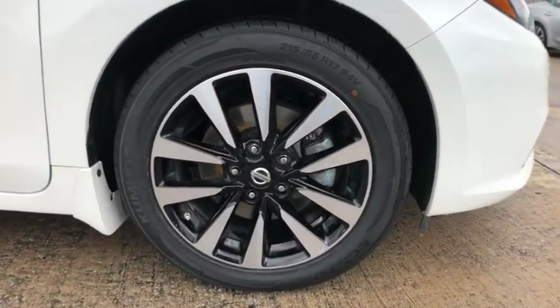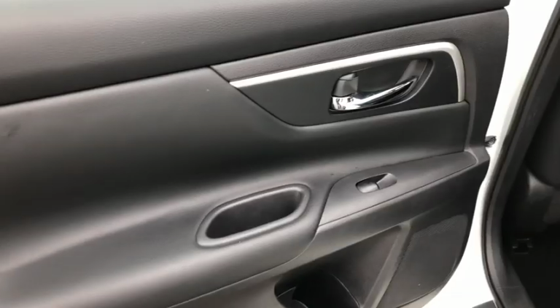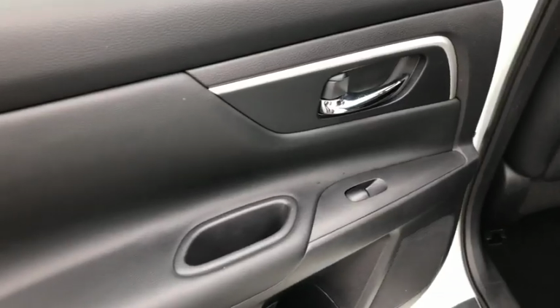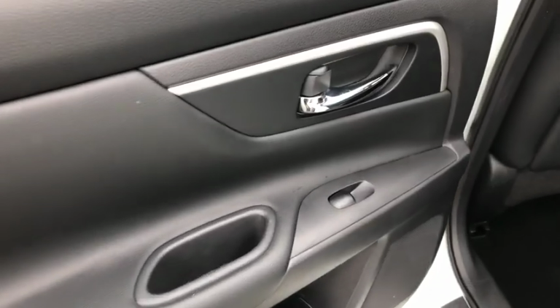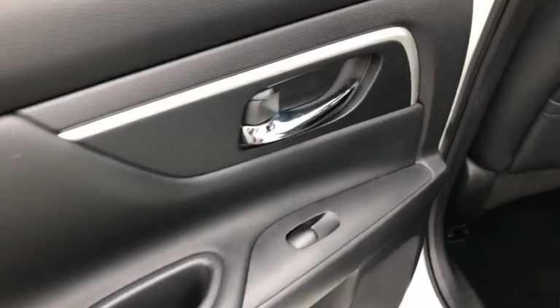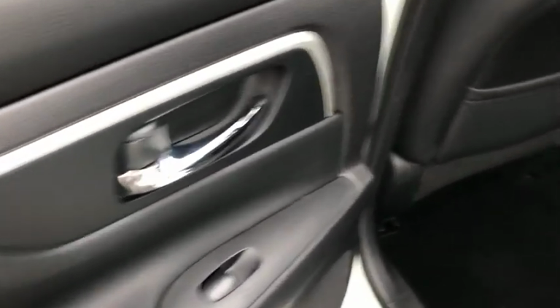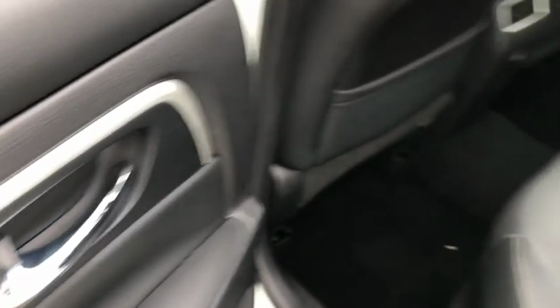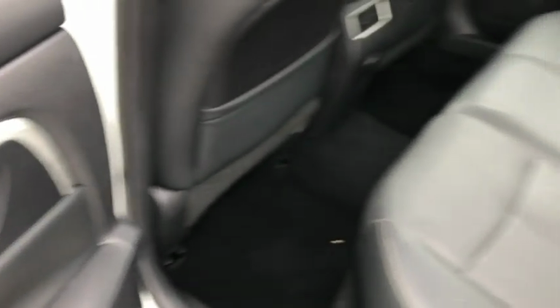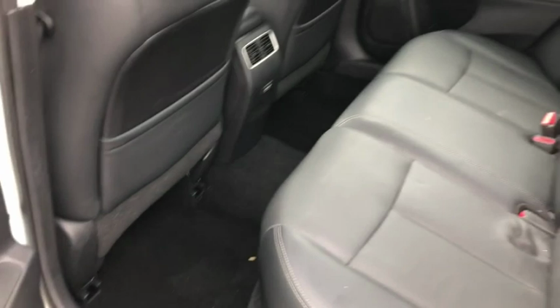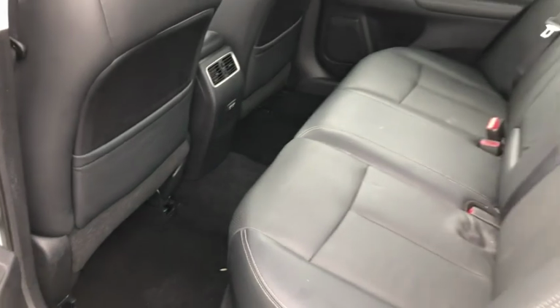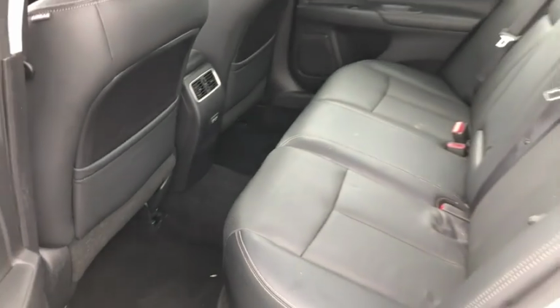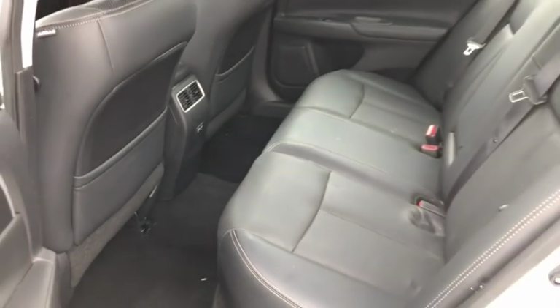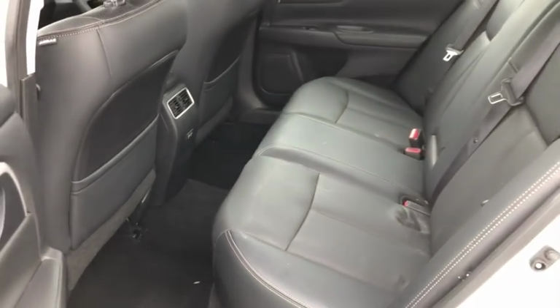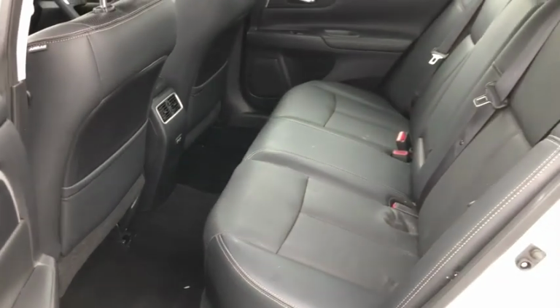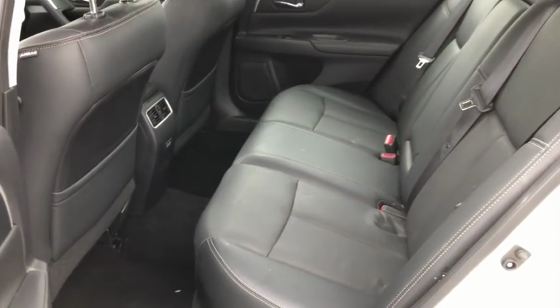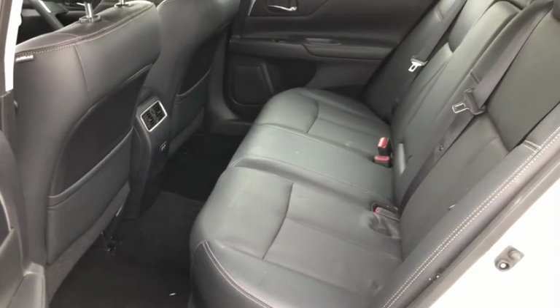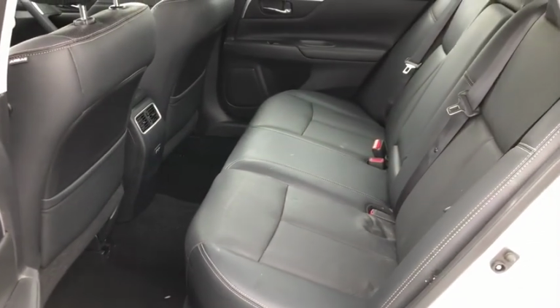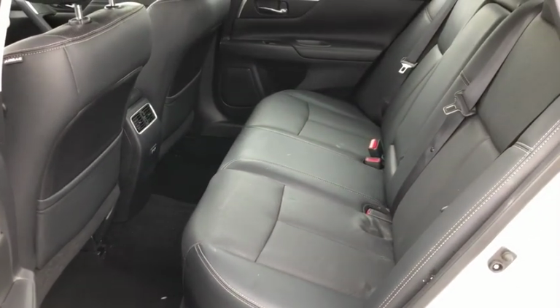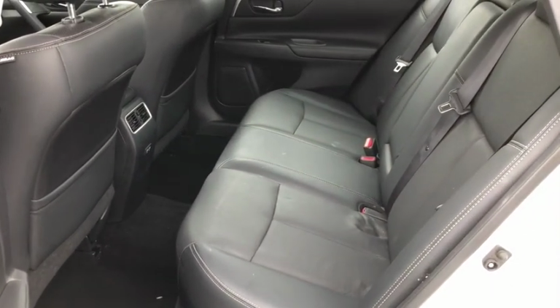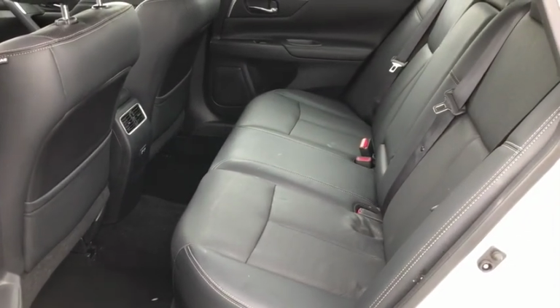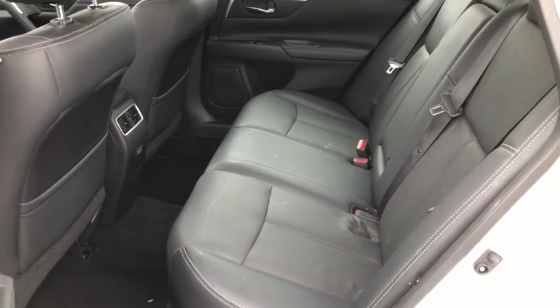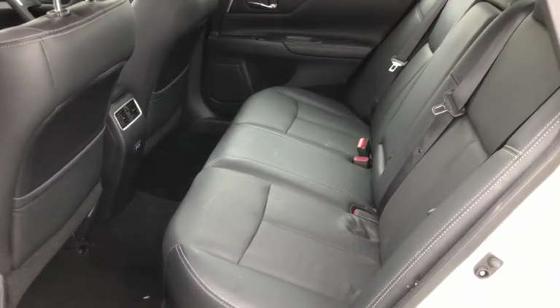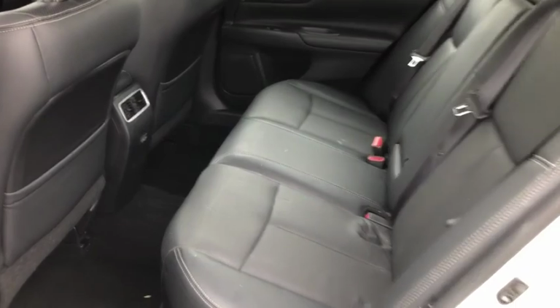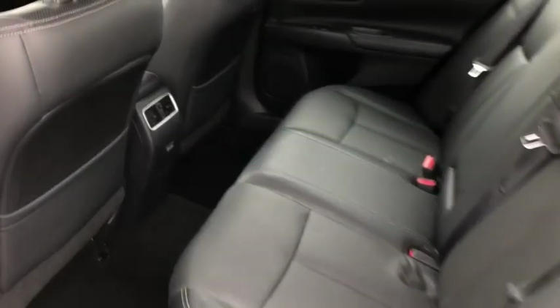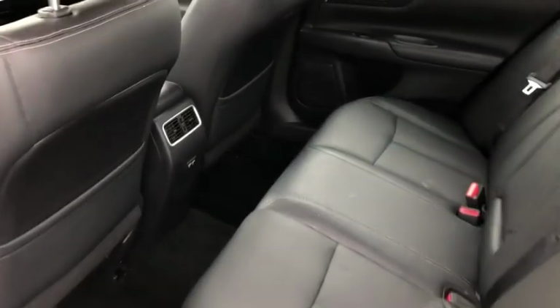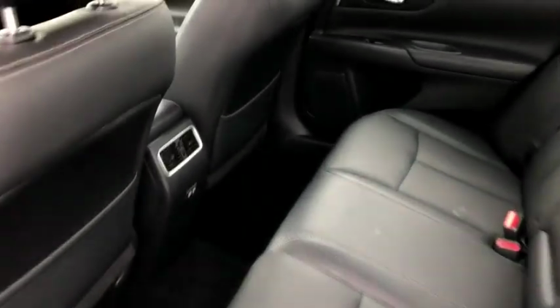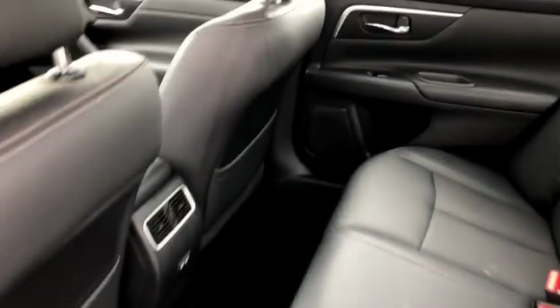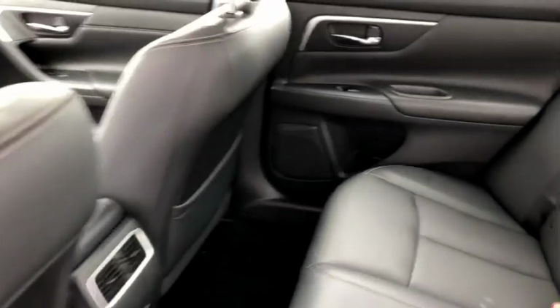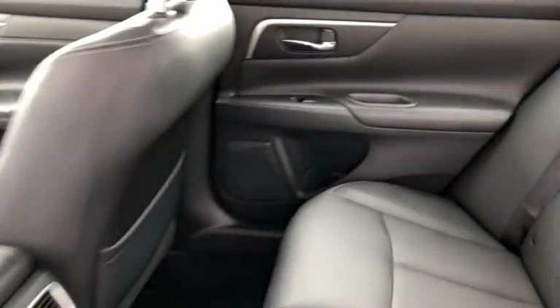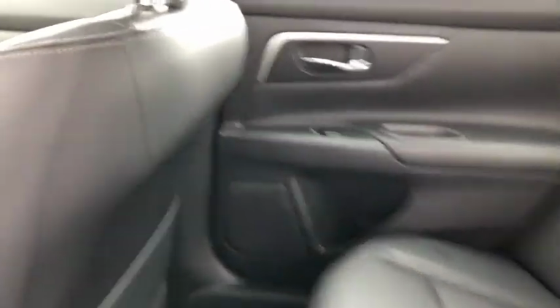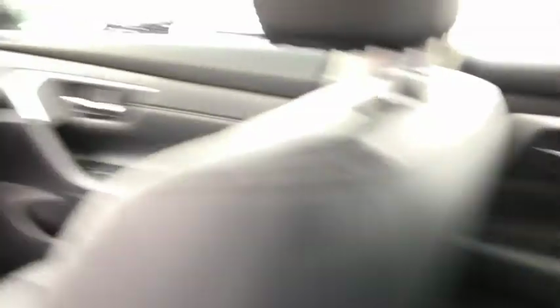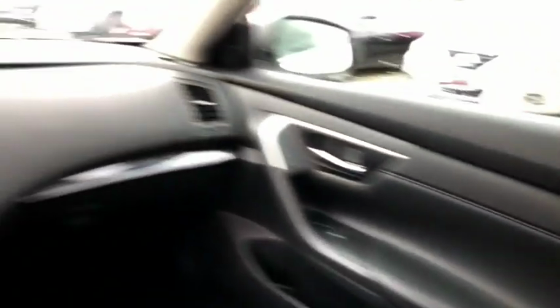Here are some of this vehicle's great options: Bose sound system, backup camera, power passenger seat, navigation system, traction control, dual airbags, HomeLink garage door opener, and power steering.